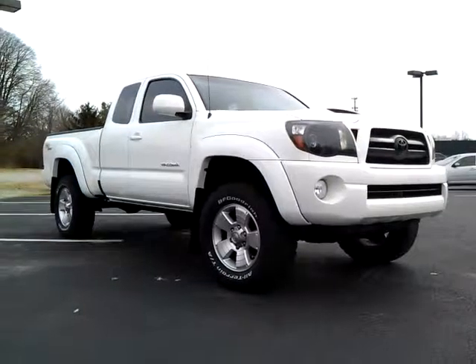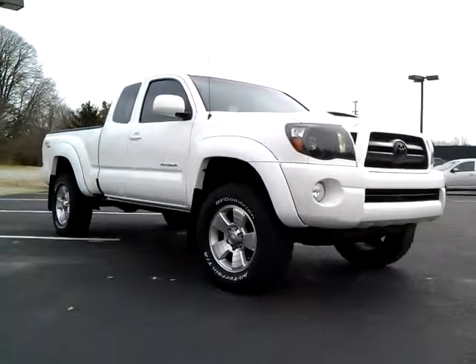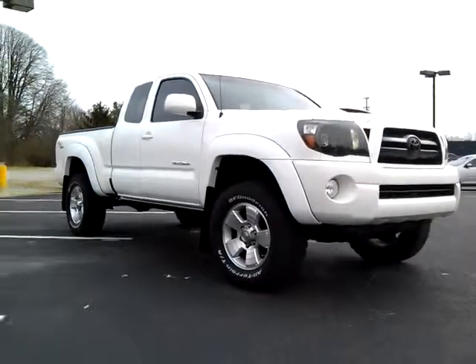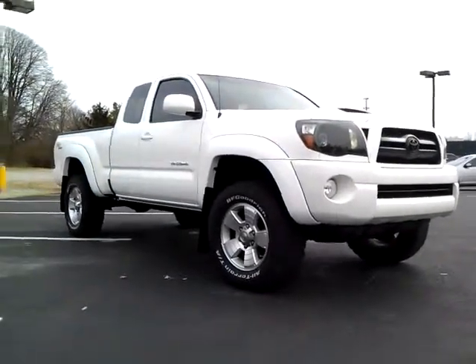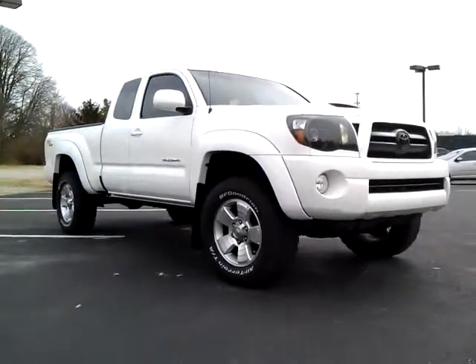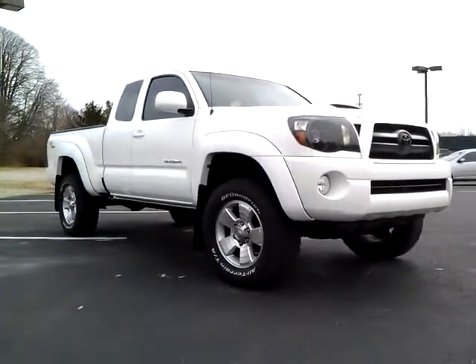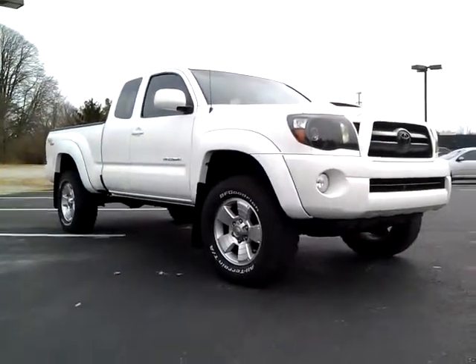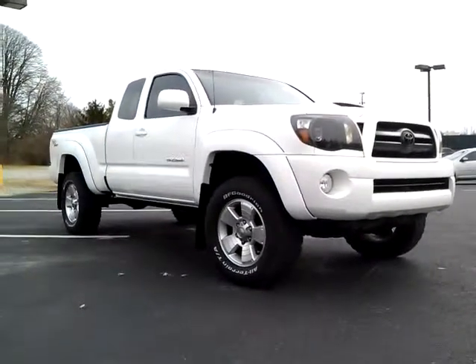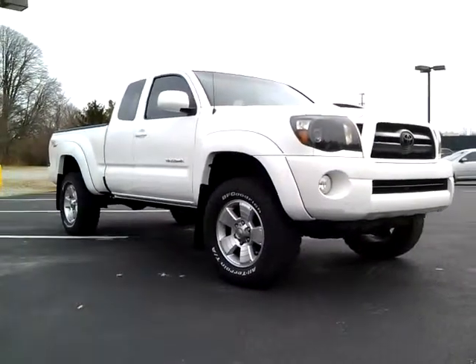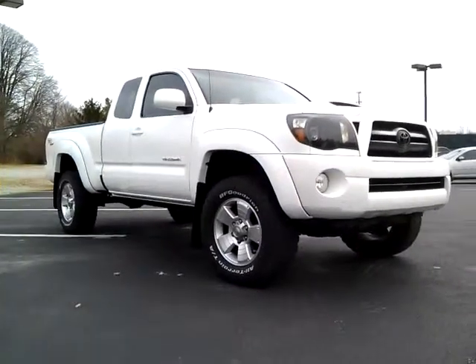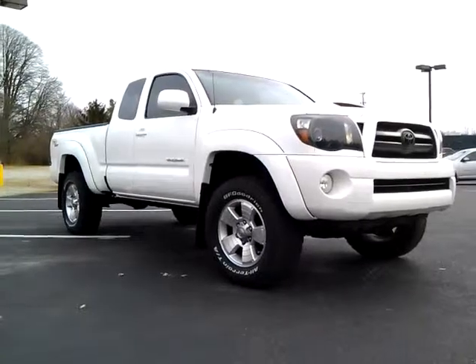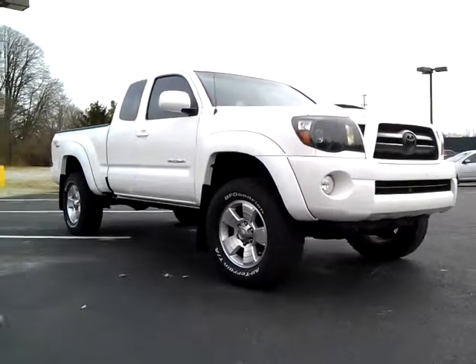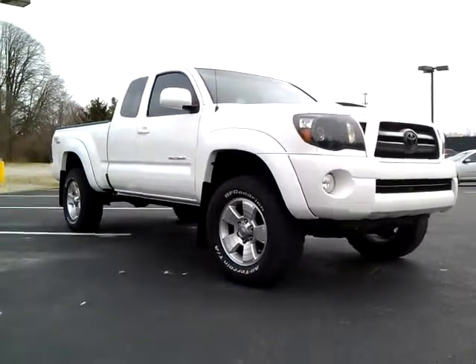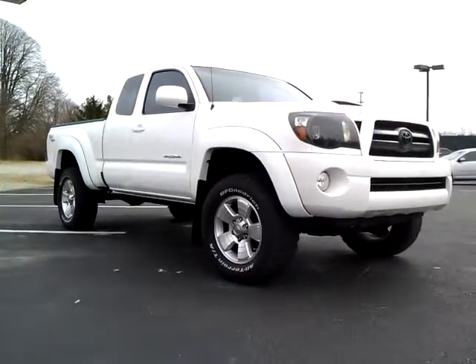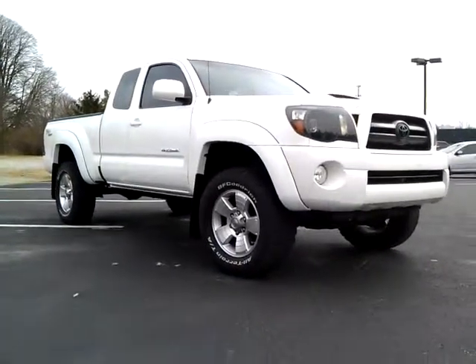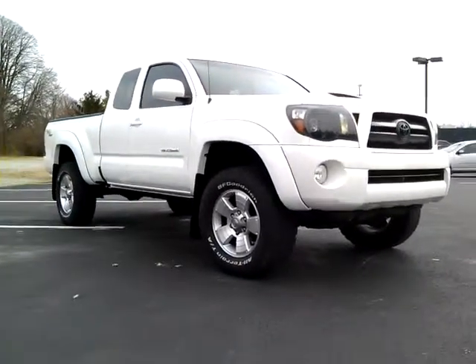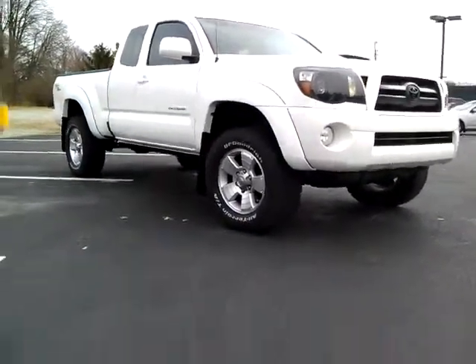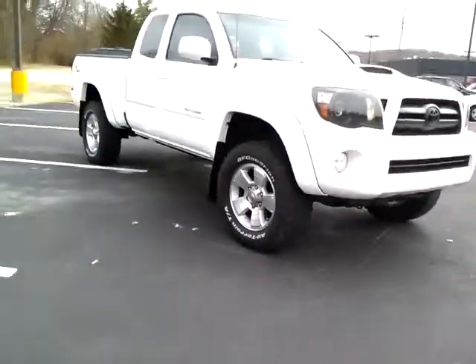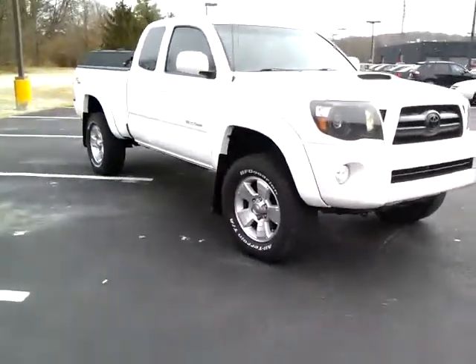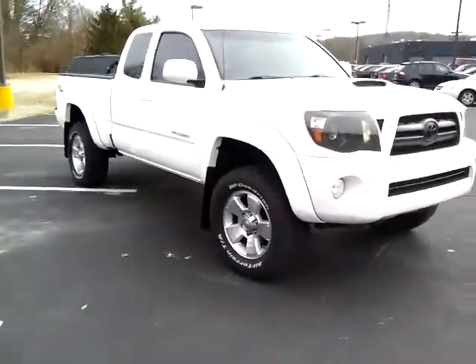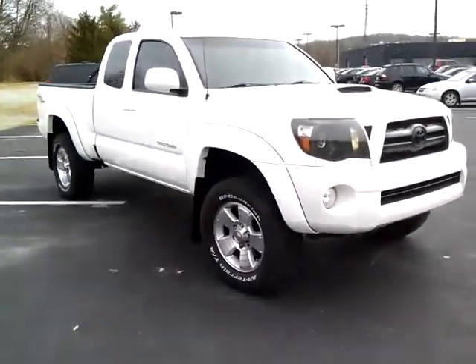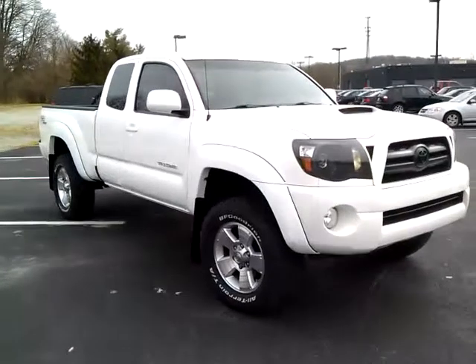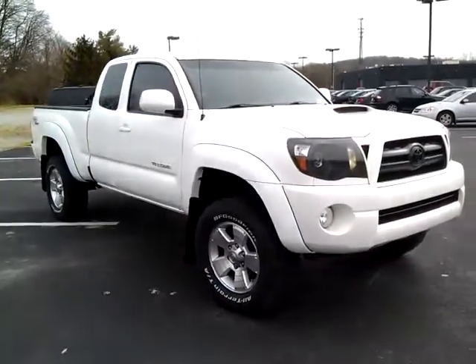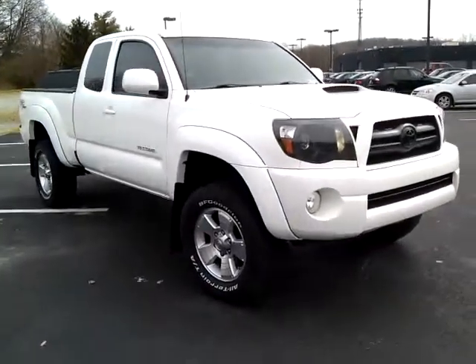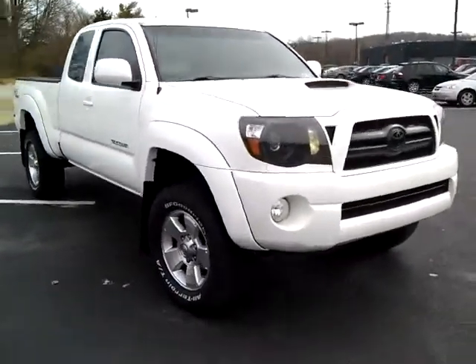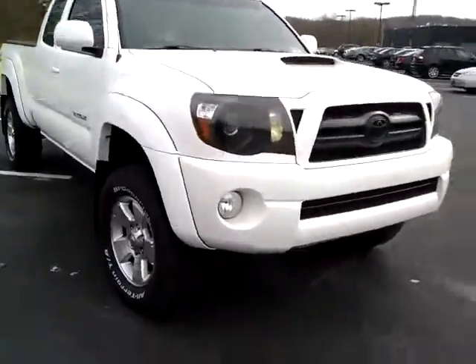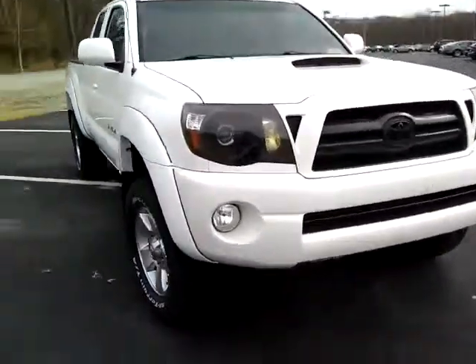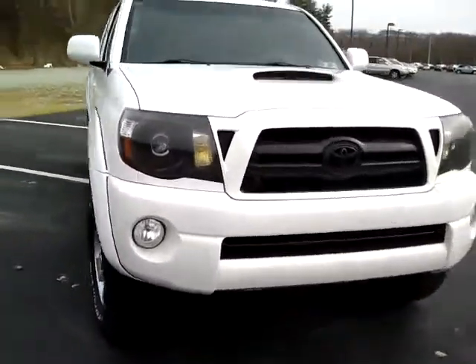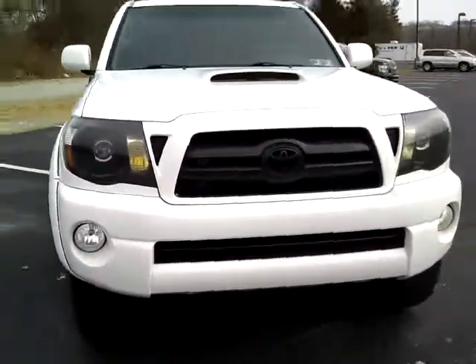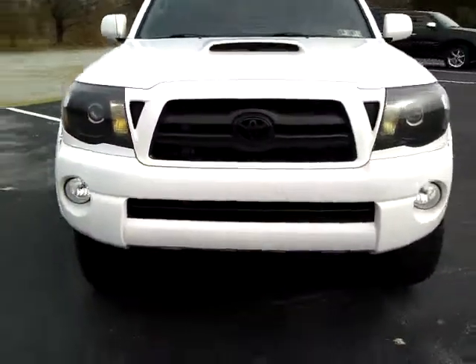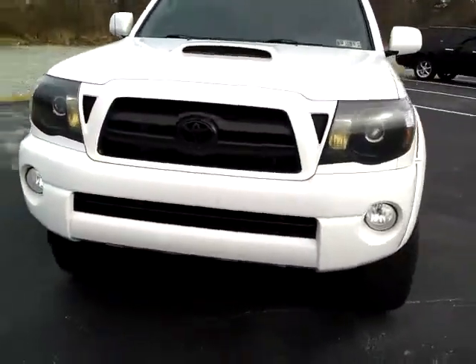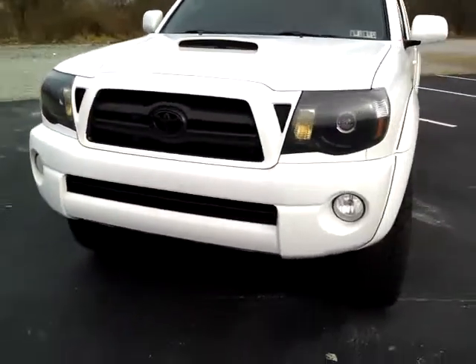I was asked to make this video to help somebody out — long-distance people looking to buy a good truck, not in the area. I've got a 2008 Toyota Tacoma TRD, super white, currently at 64K miles.